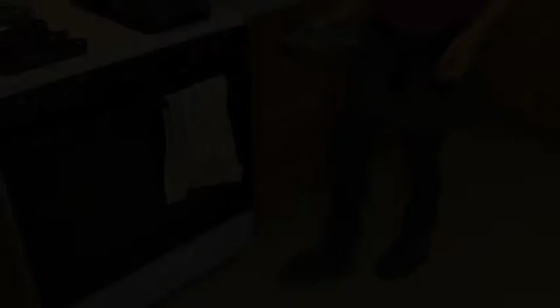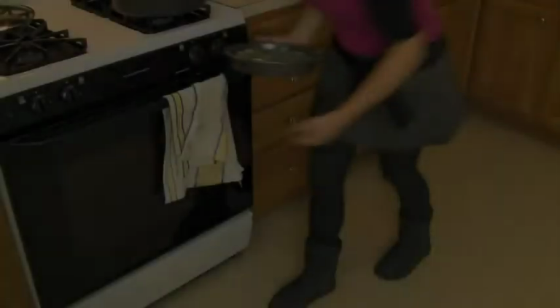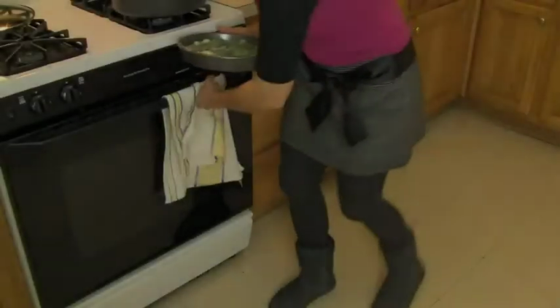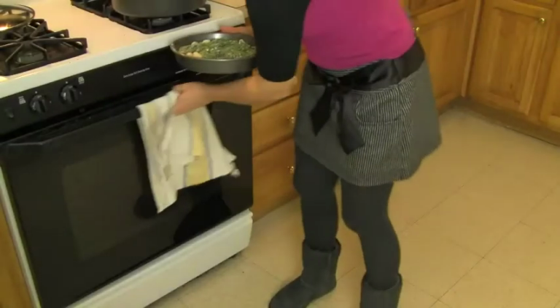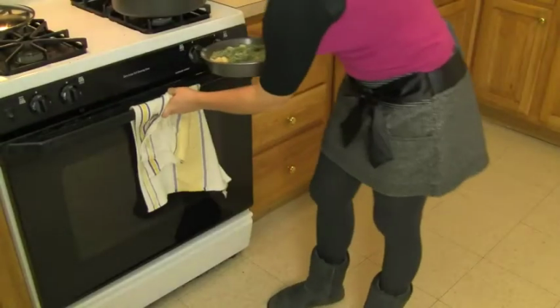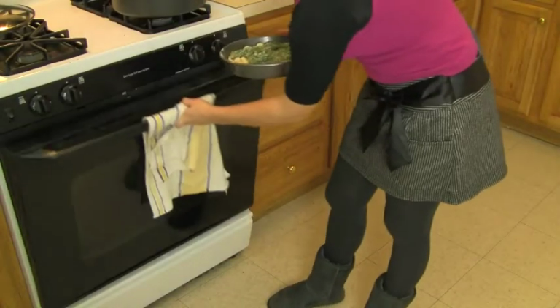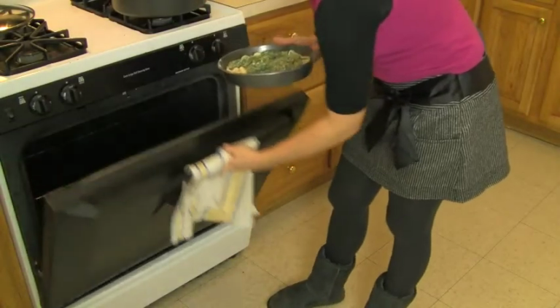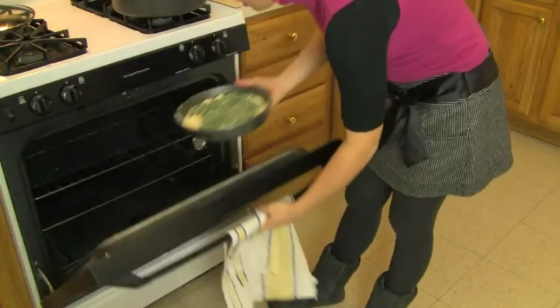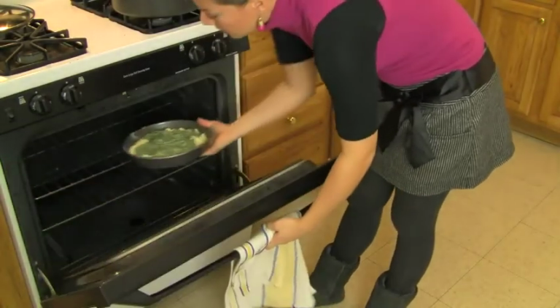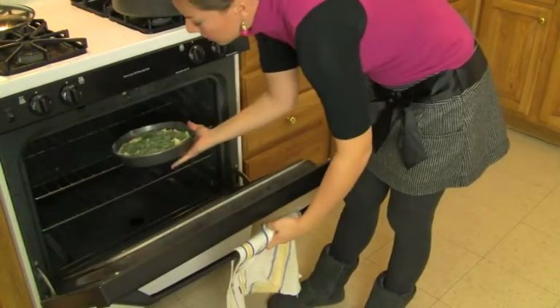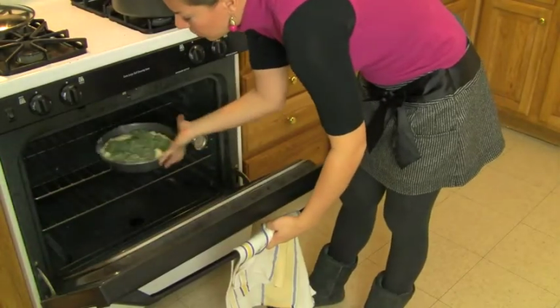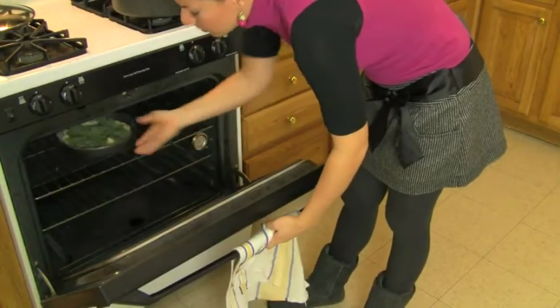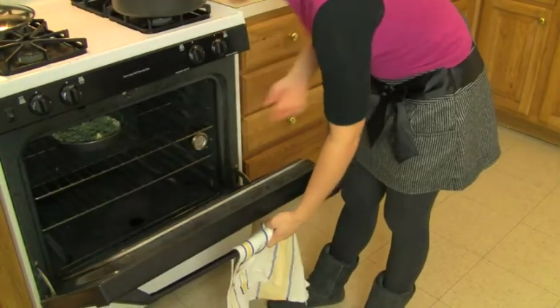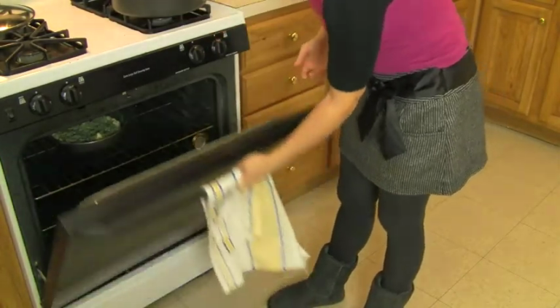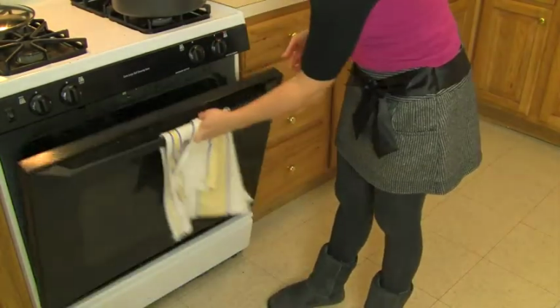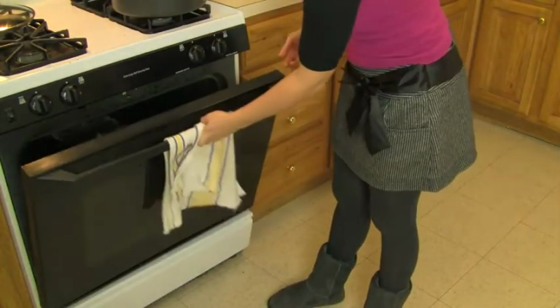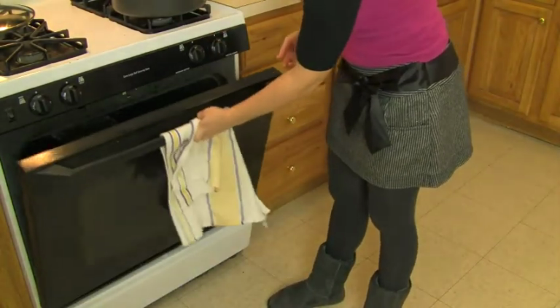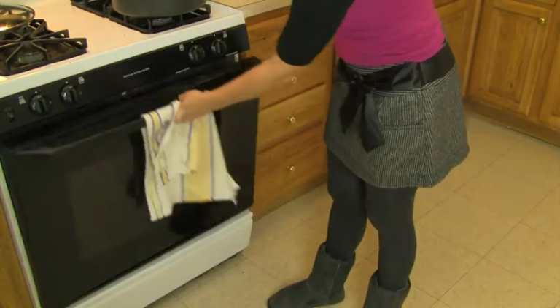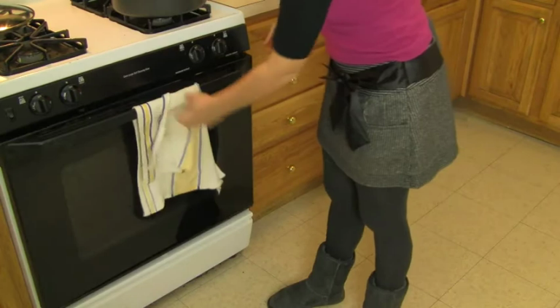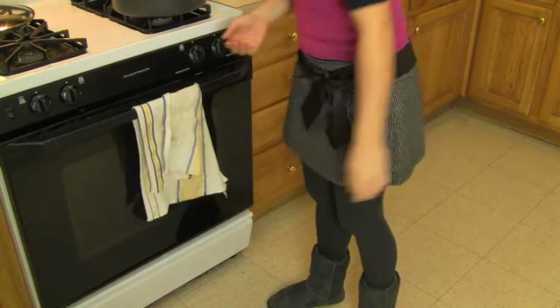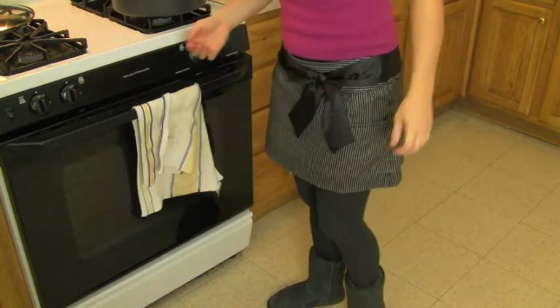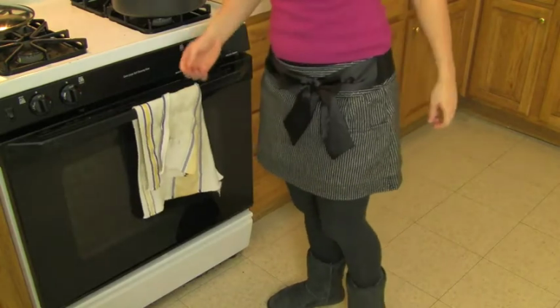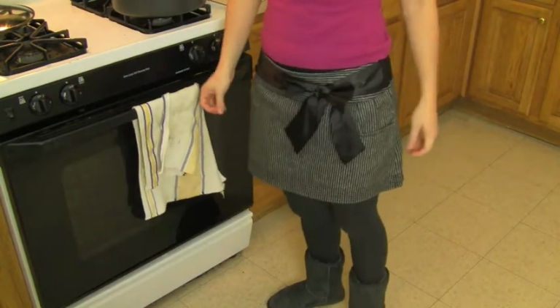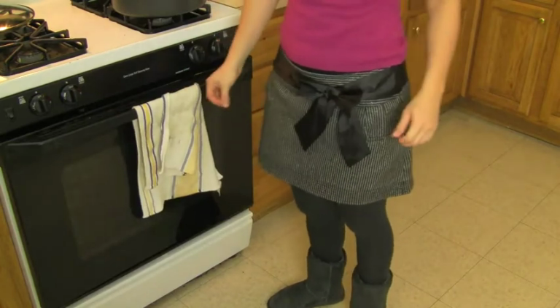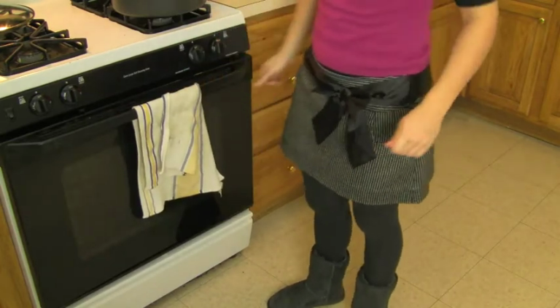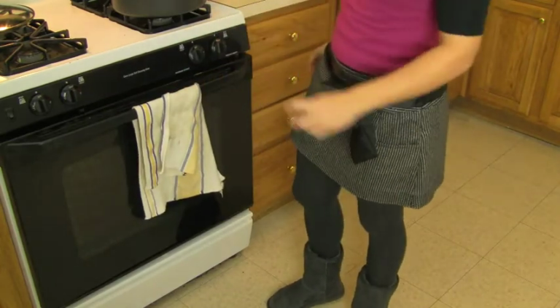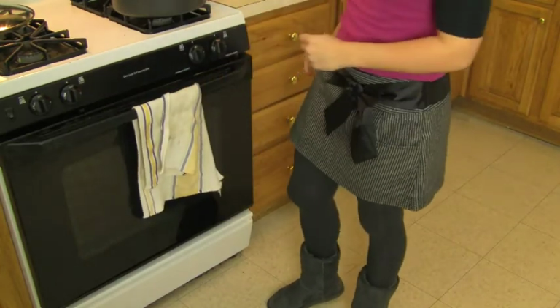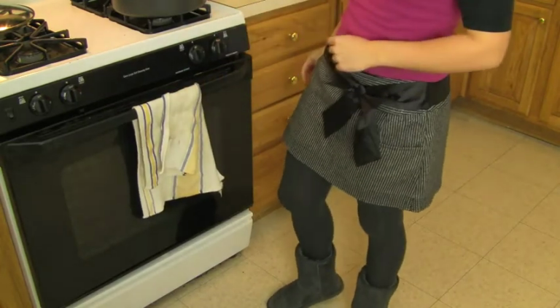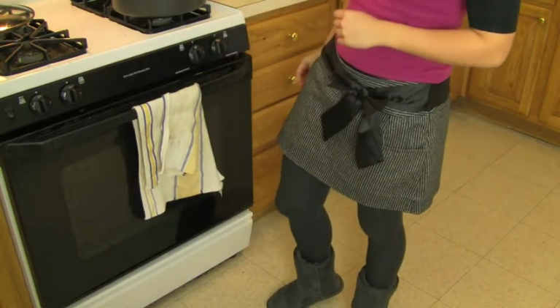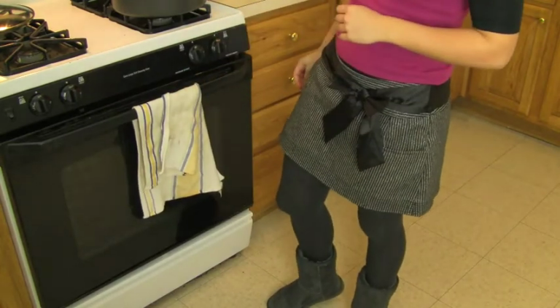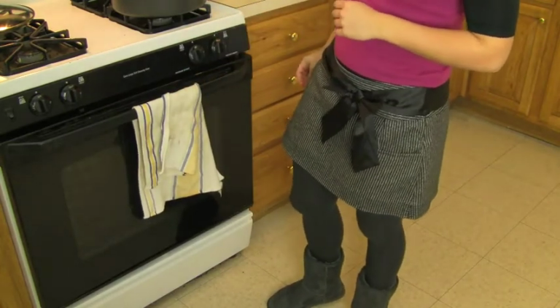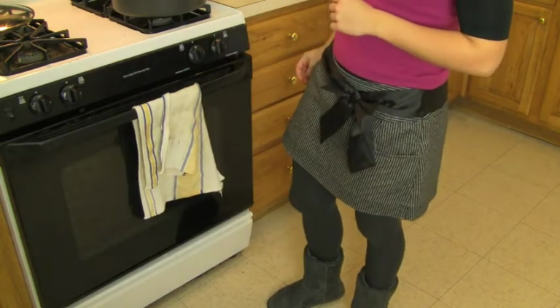We're going to let it cook in the oven set to 356°F, 180°C, for about 30 minutes.